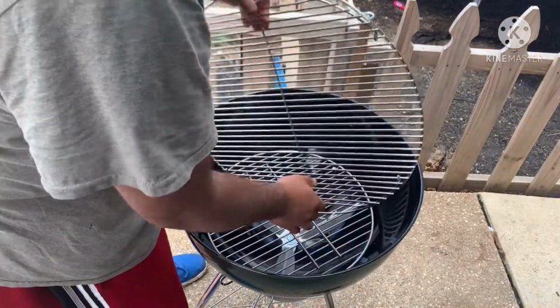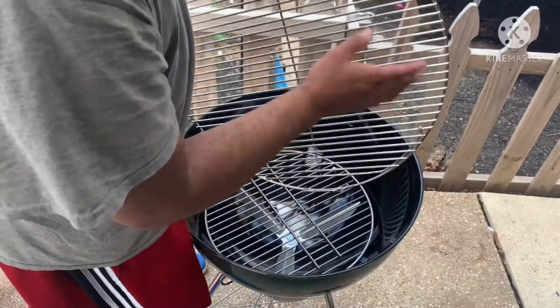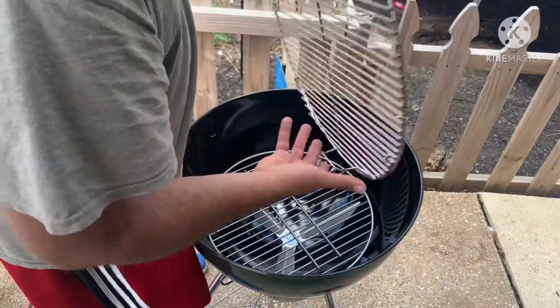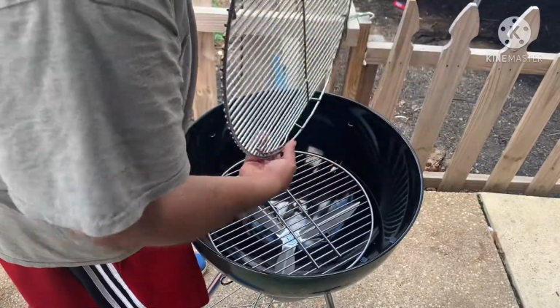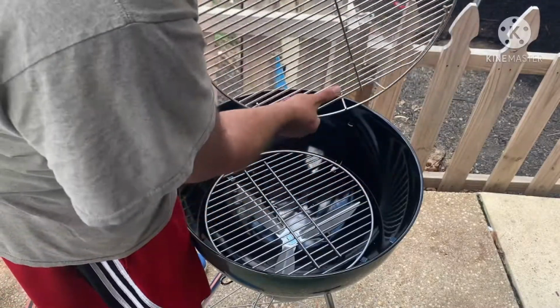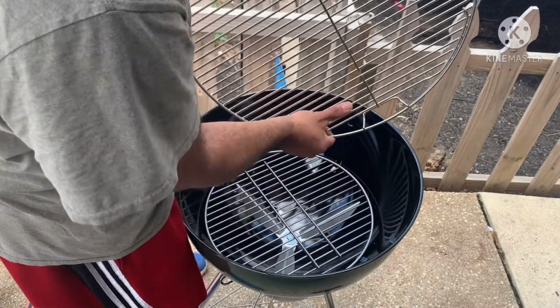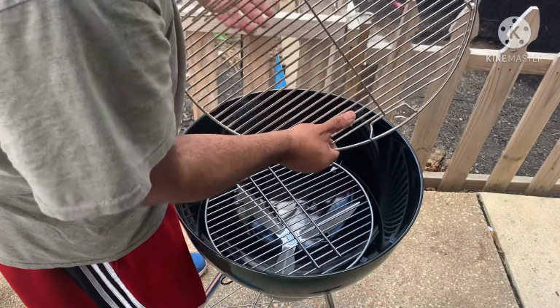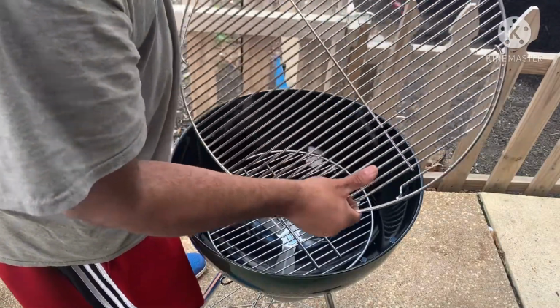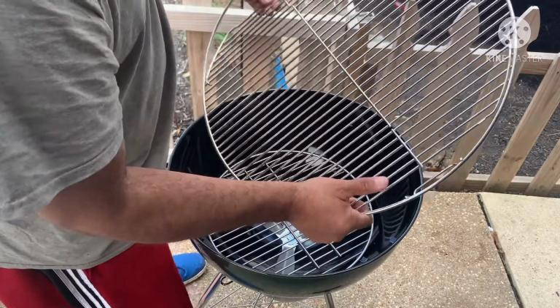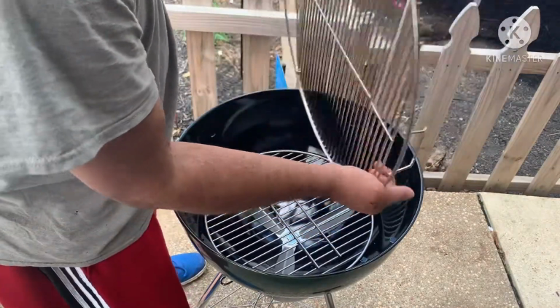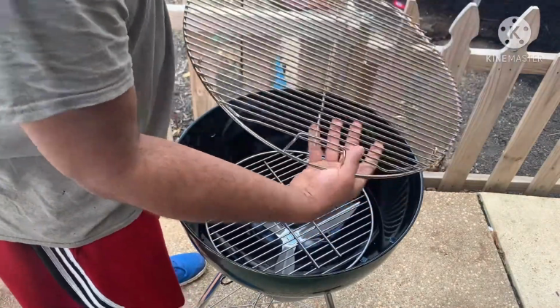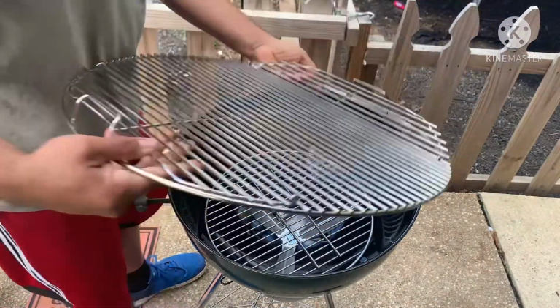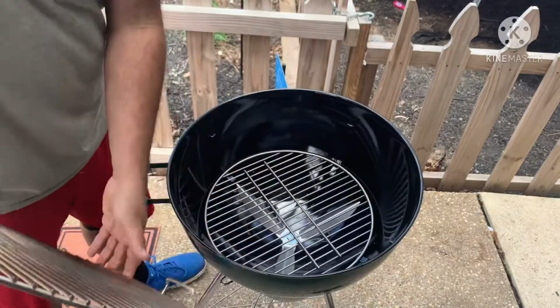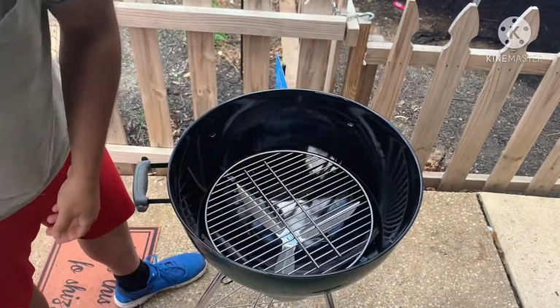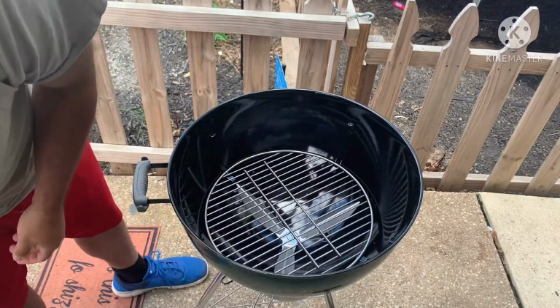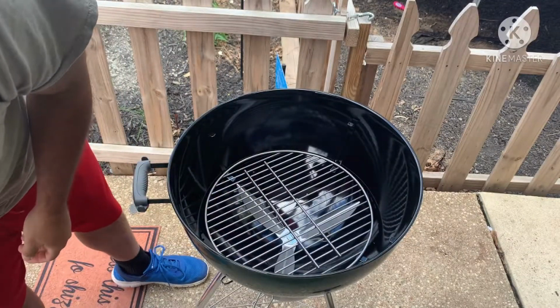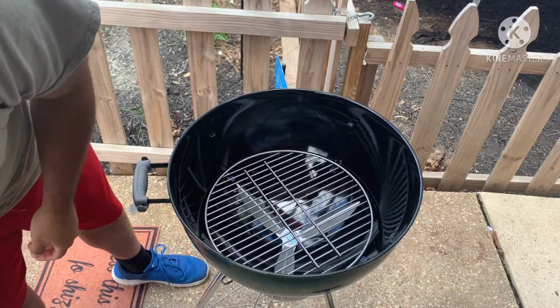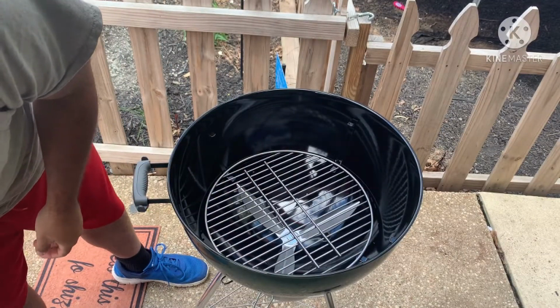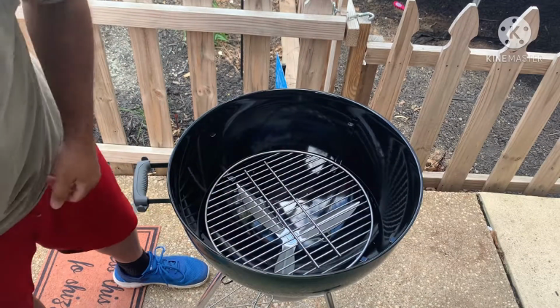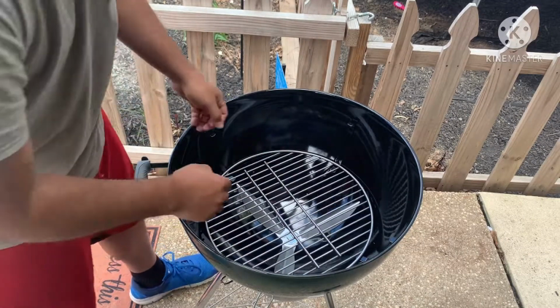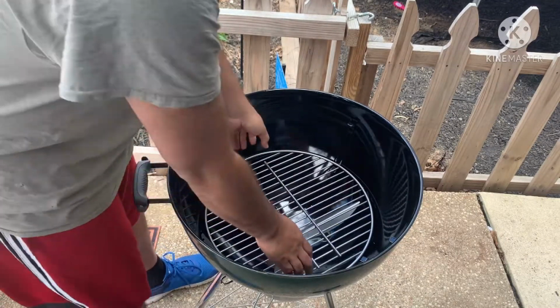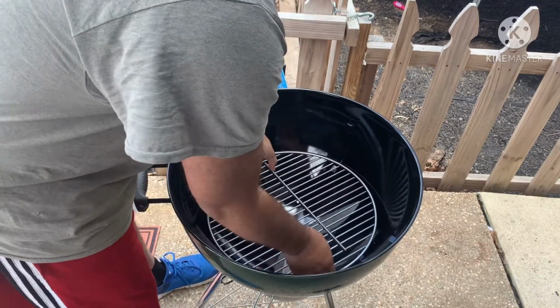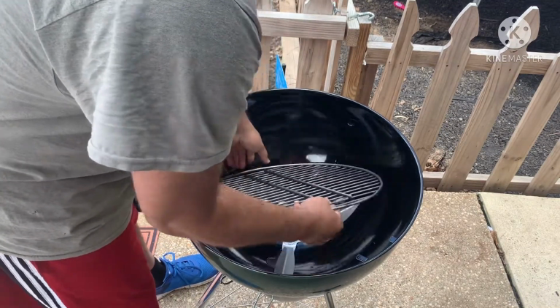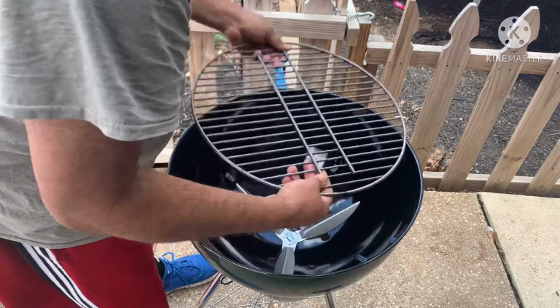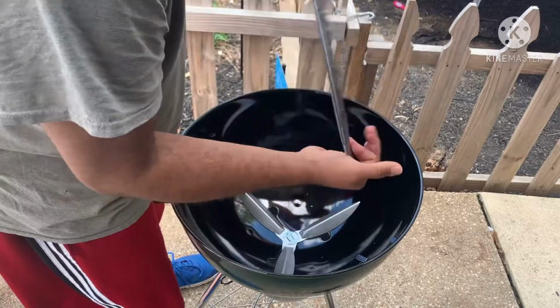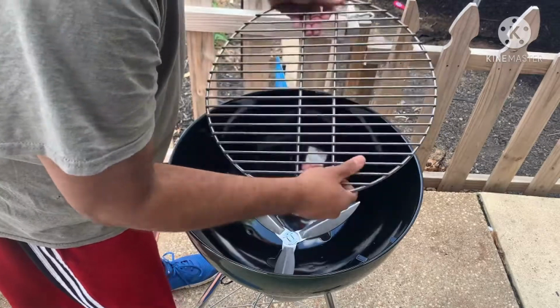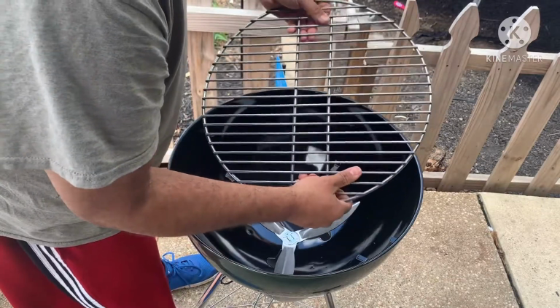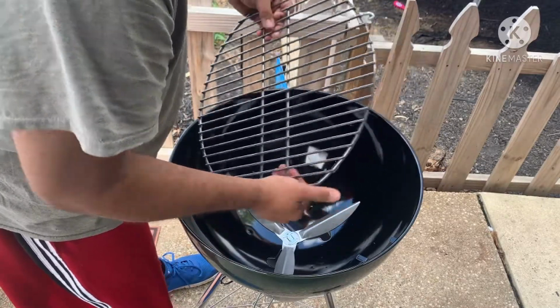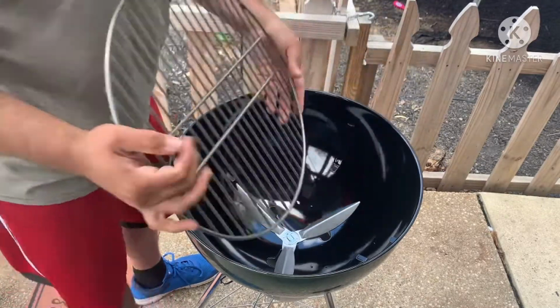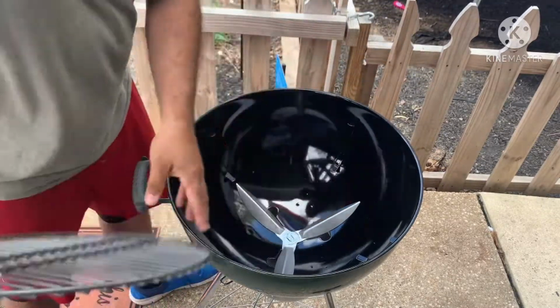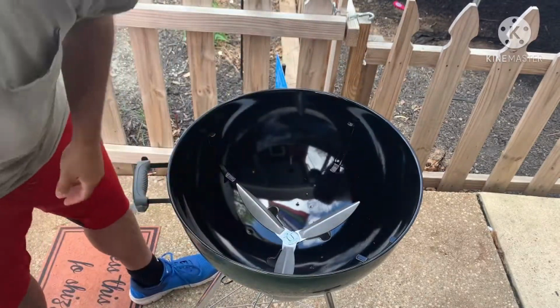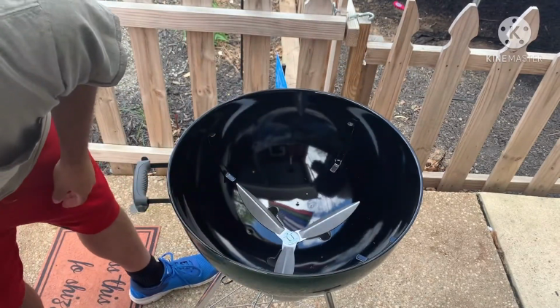Now we're taking out the grates. Look how pretty that grate is — that's what I'm talking about, cook that meat. Now we're taking out the bottom grate that we stick the charcoal on. We need to season this too.